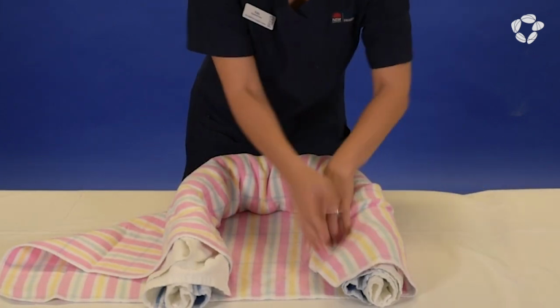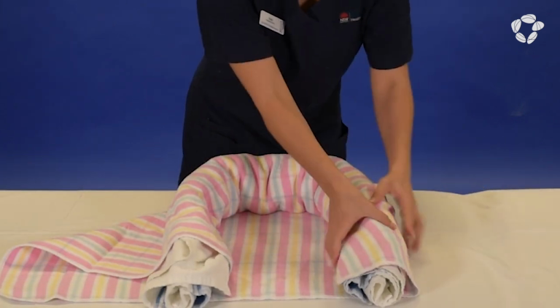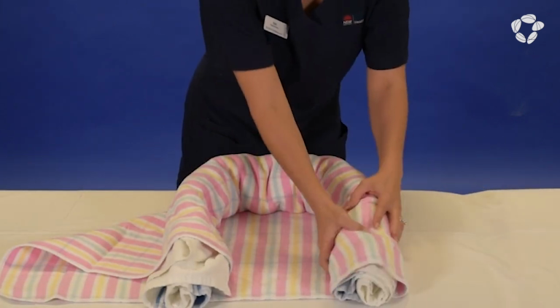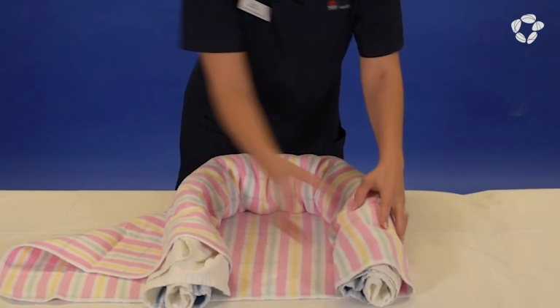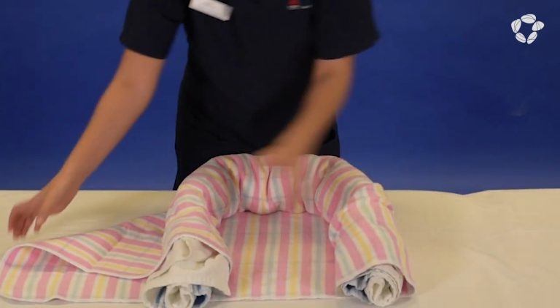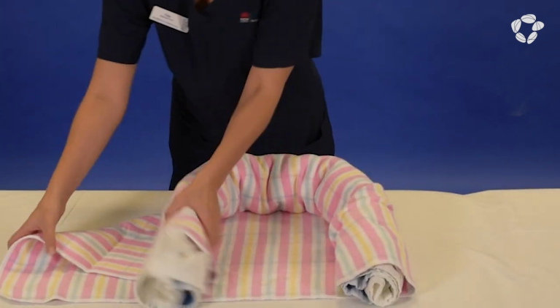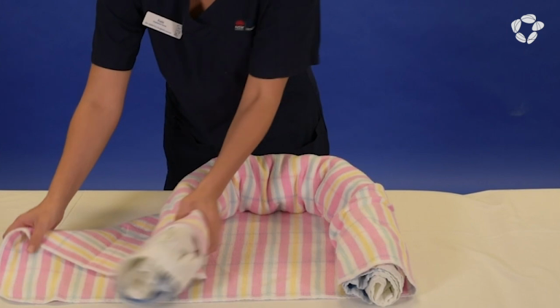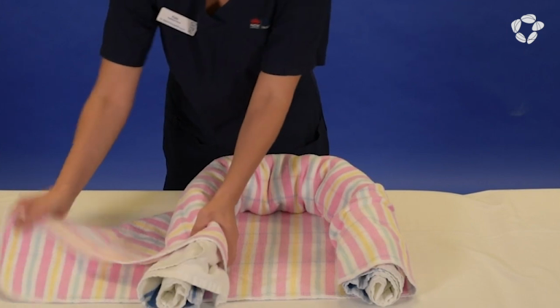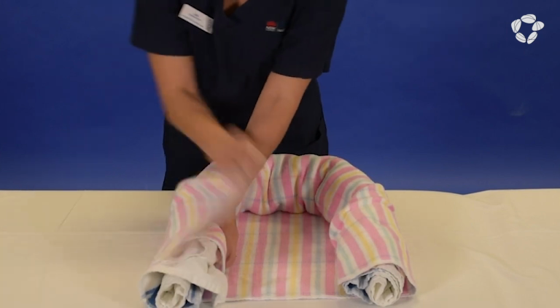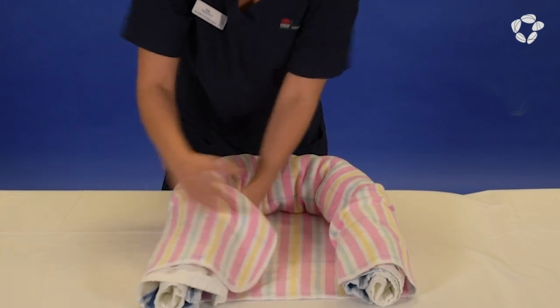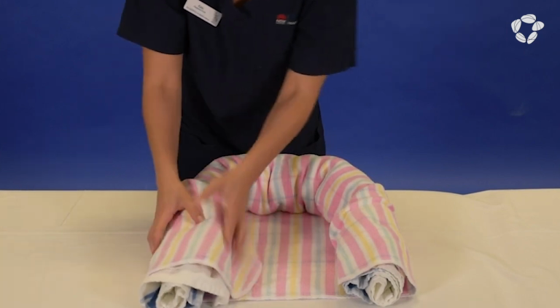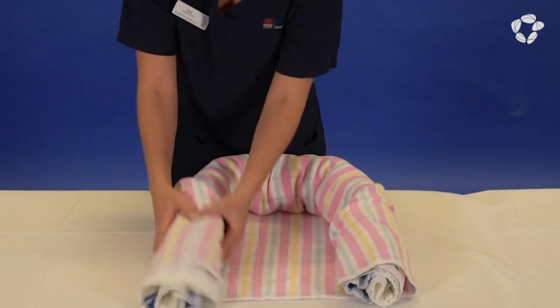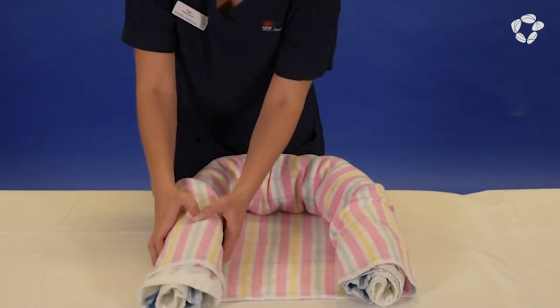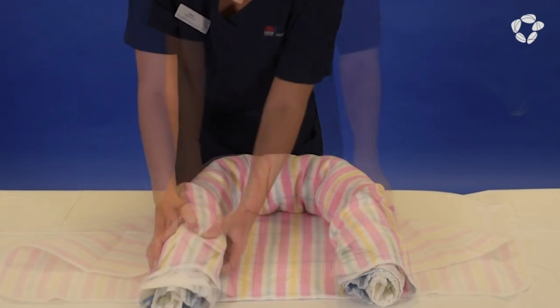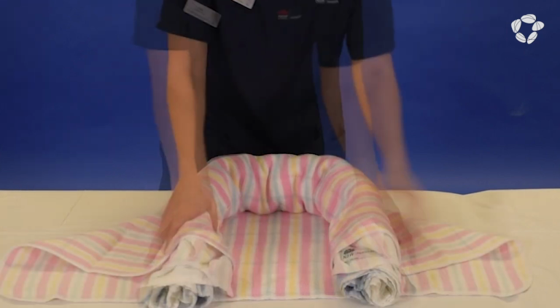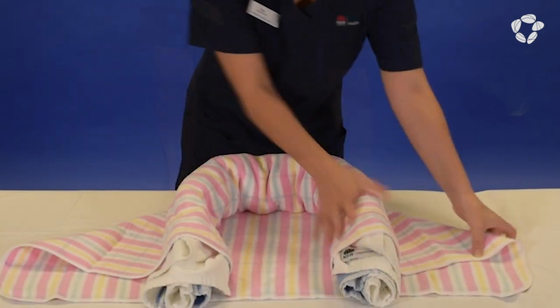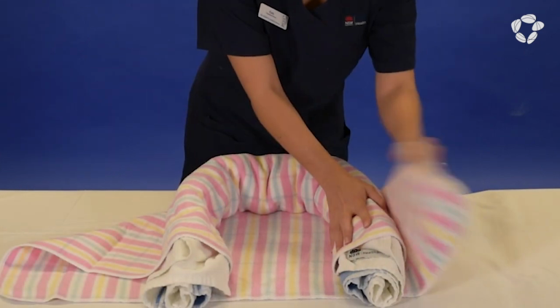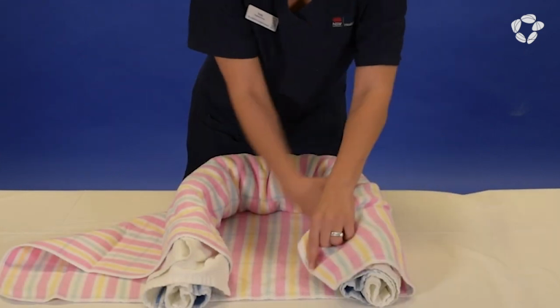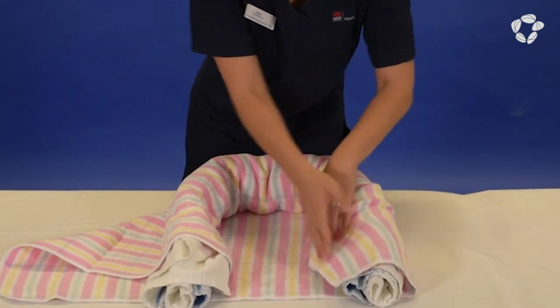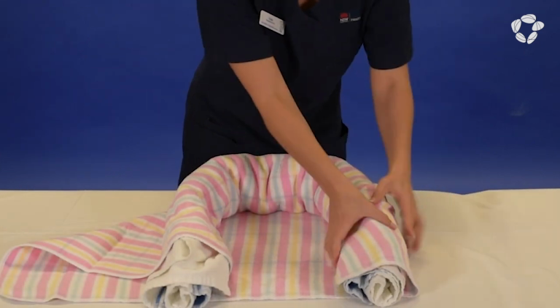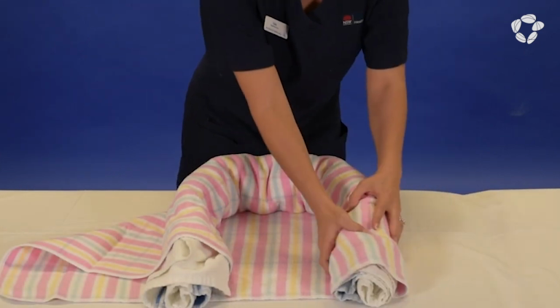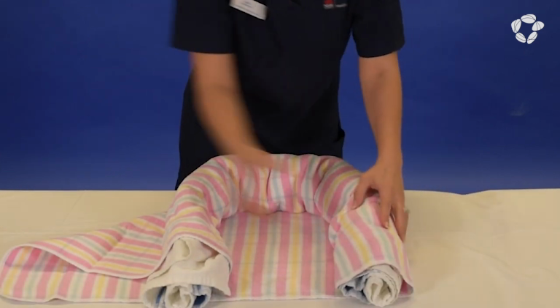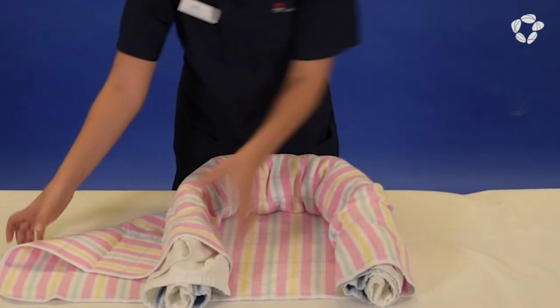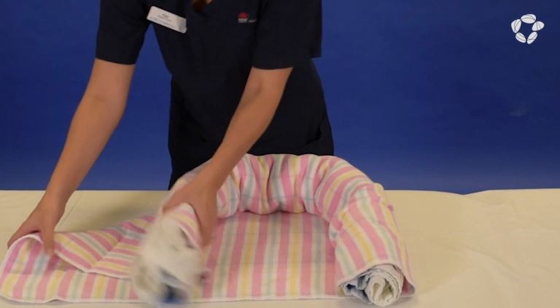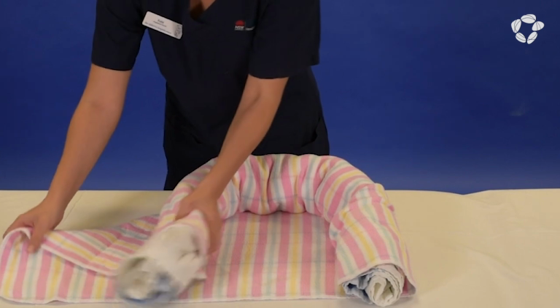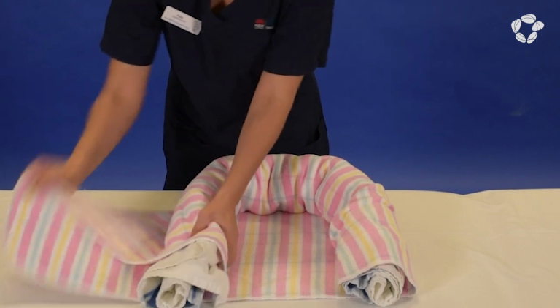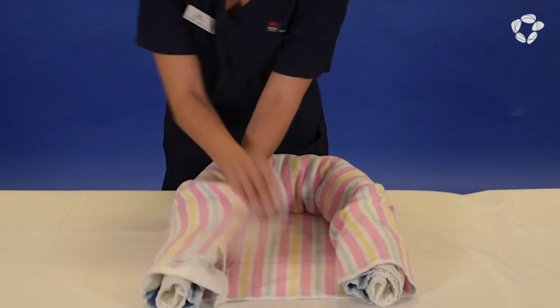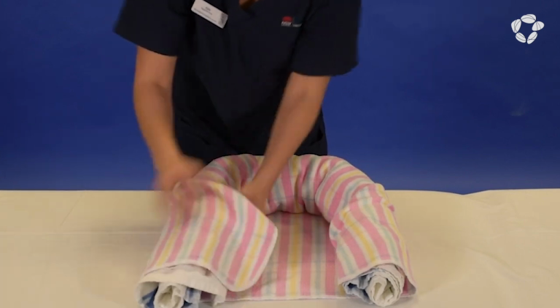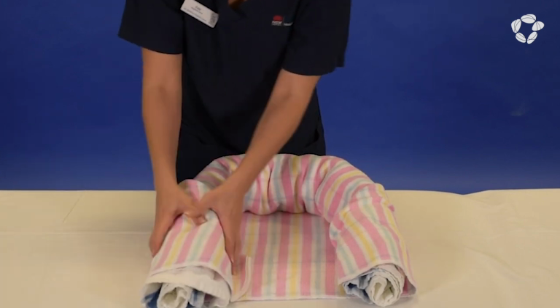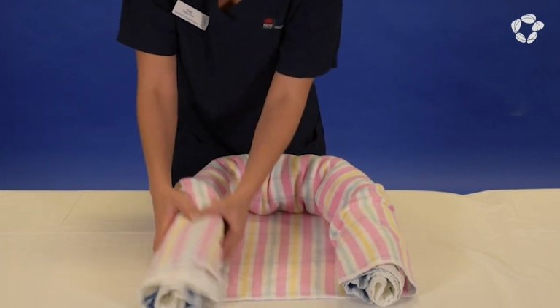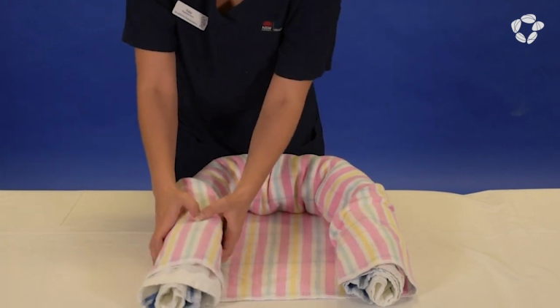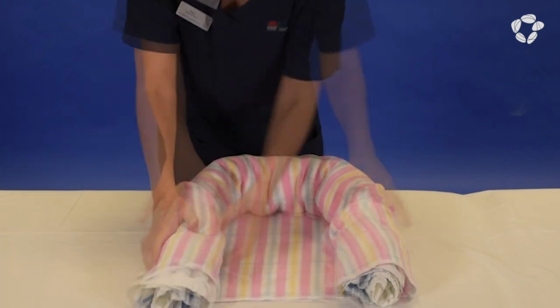Bend both ends of the roll towards the middle of the open end of the wrap, creating a U shape. Take the exposed corners of the wrap over the top of the roll and tuck in place.